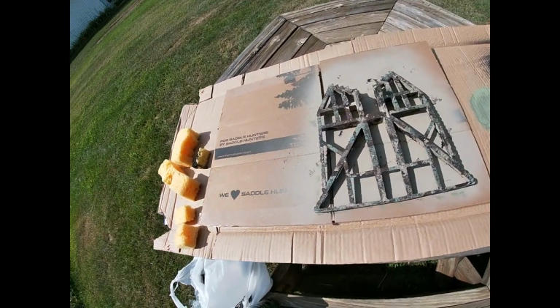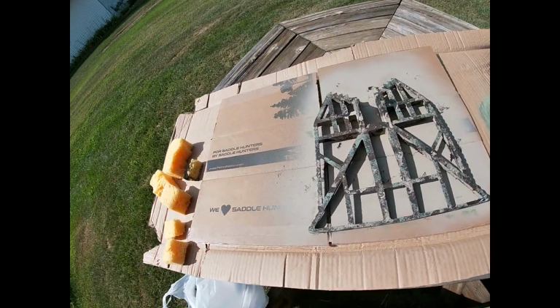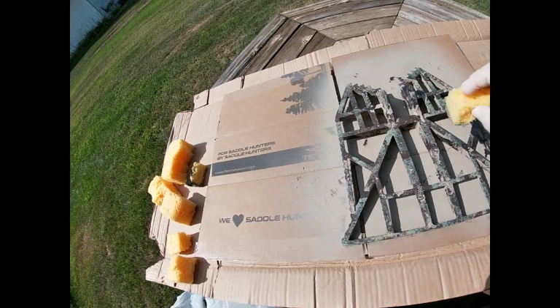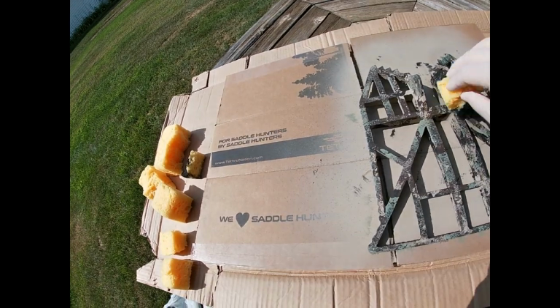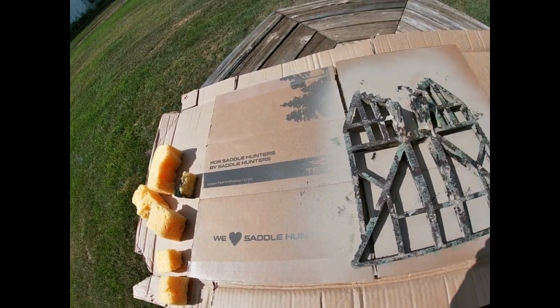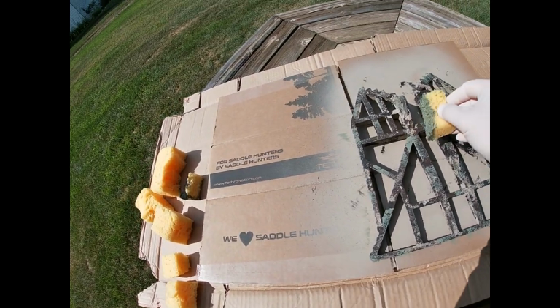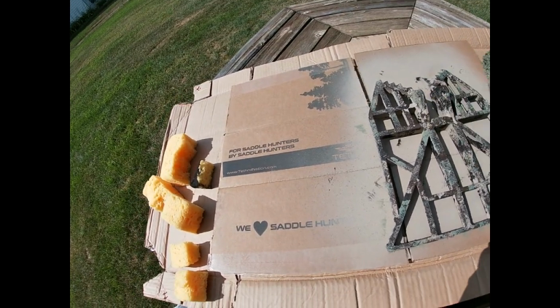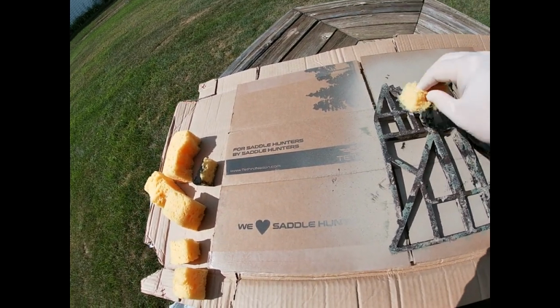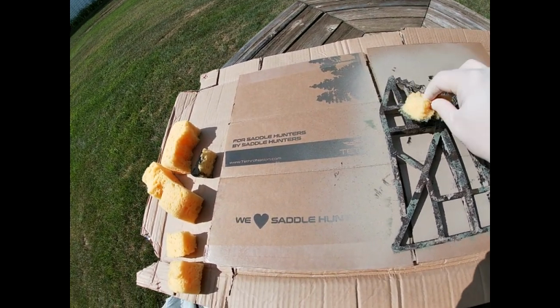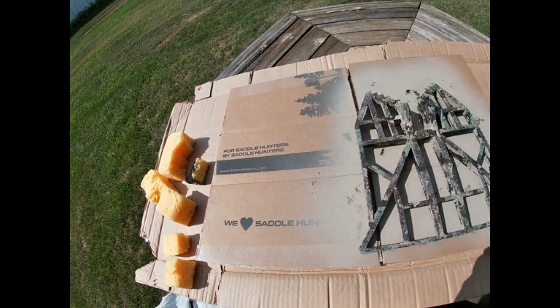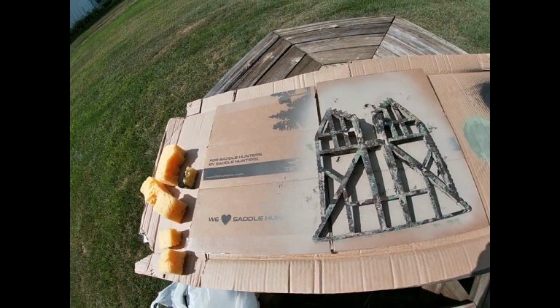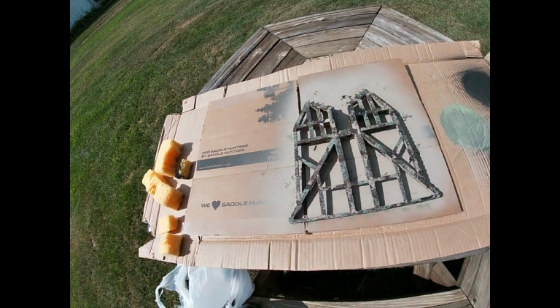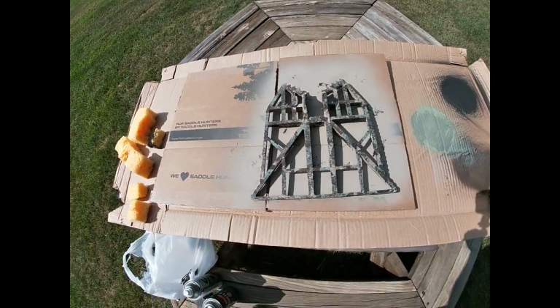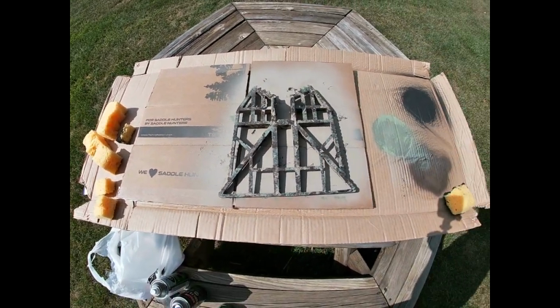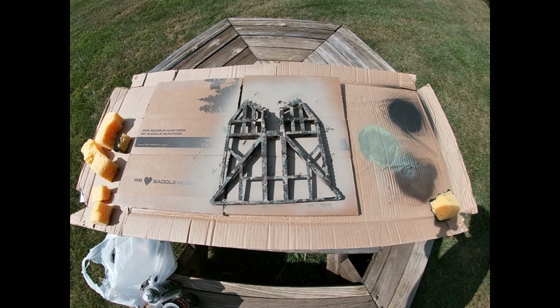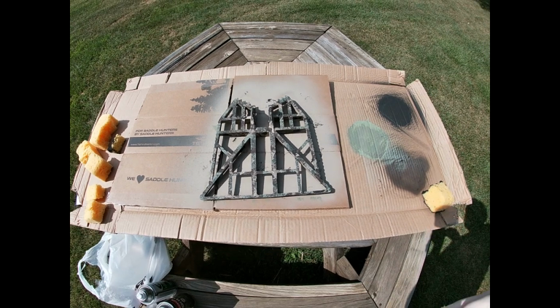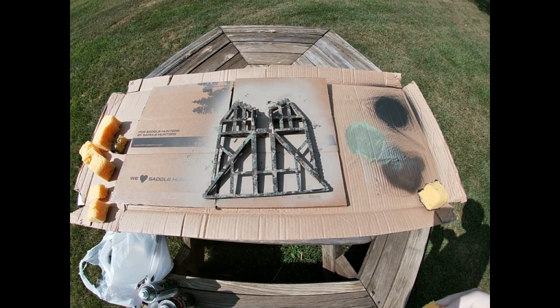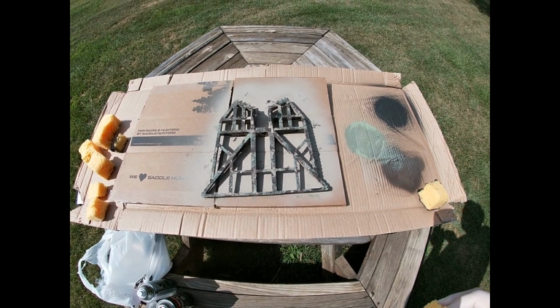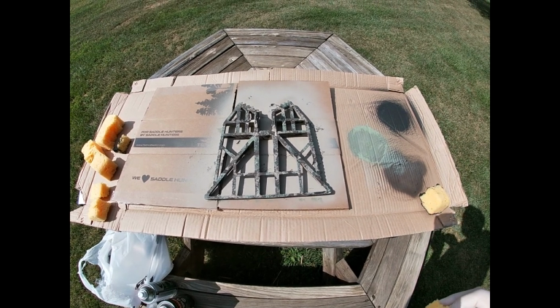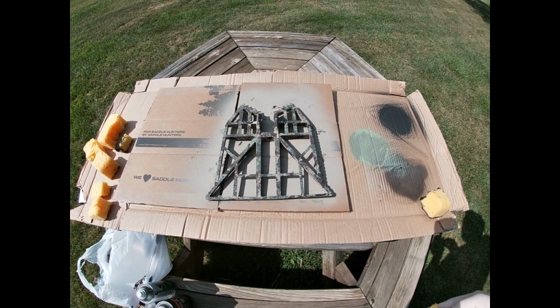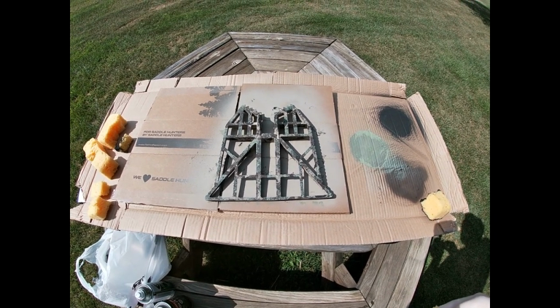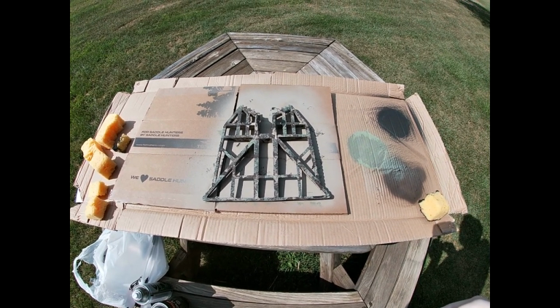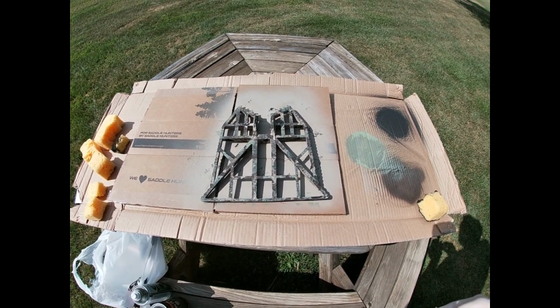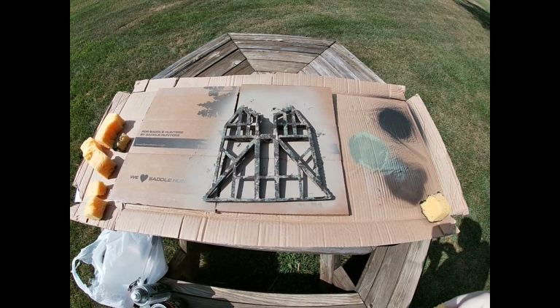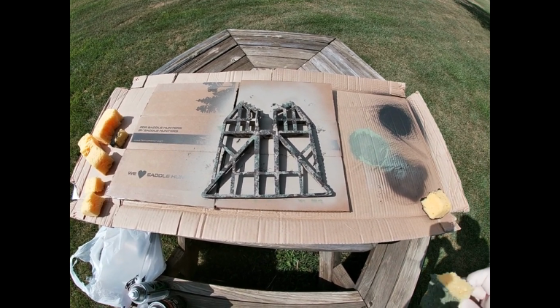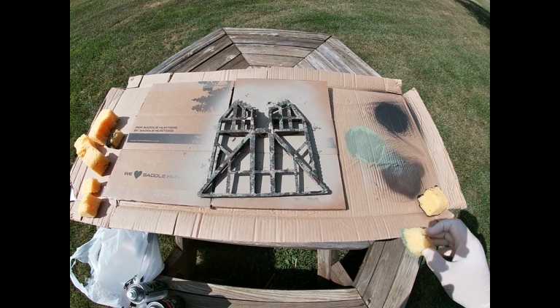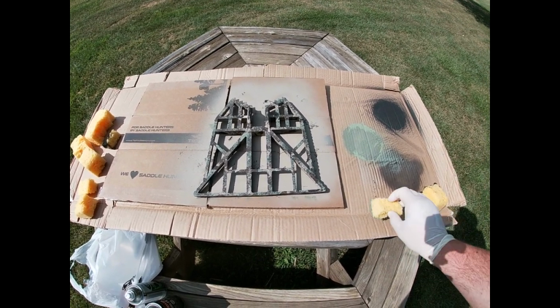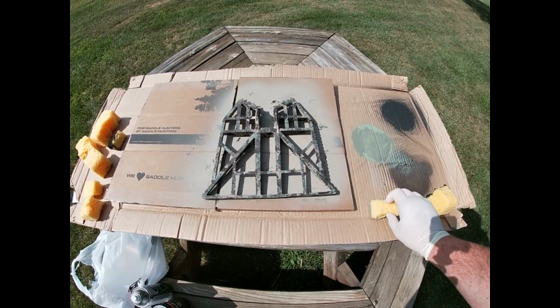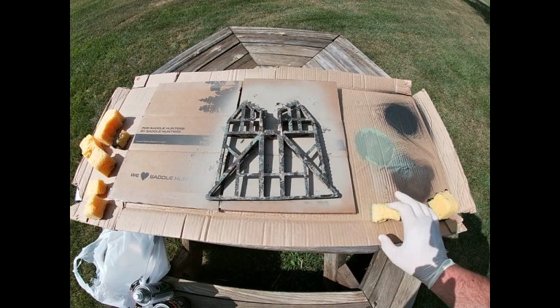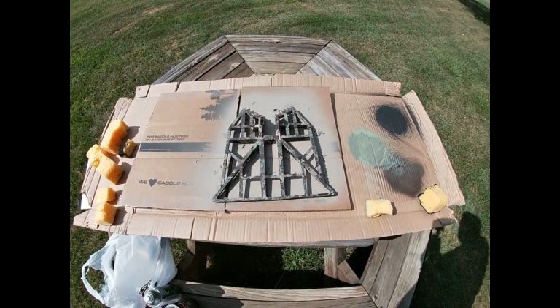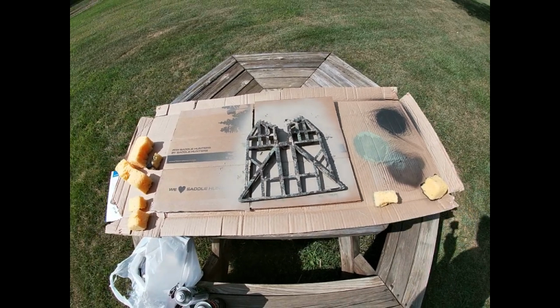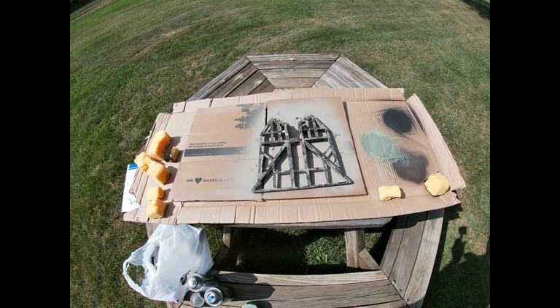It's pretty much finished there. Tan, brown, light green, and some sponges — I'm just going to repeat it on the other side and it's all done.